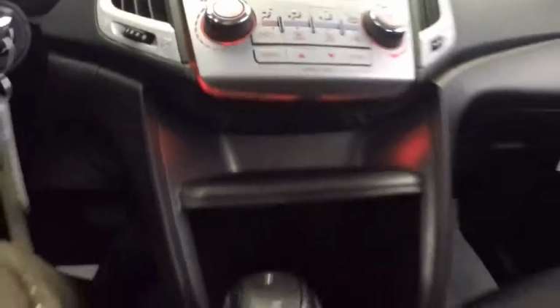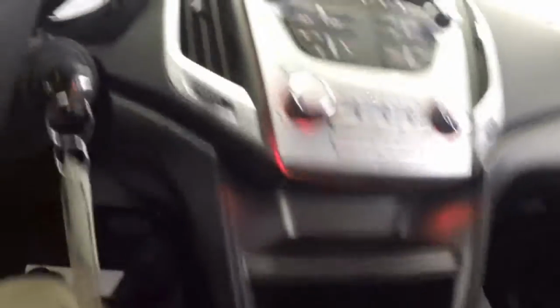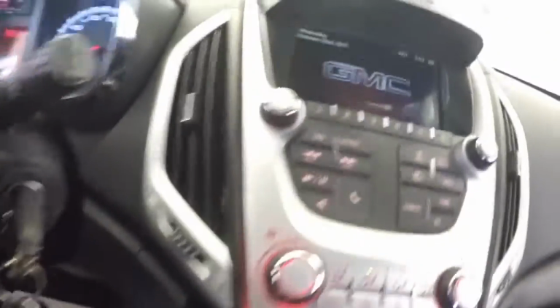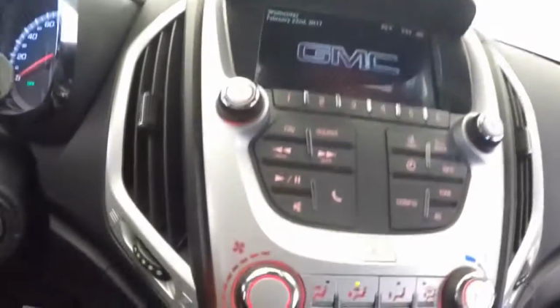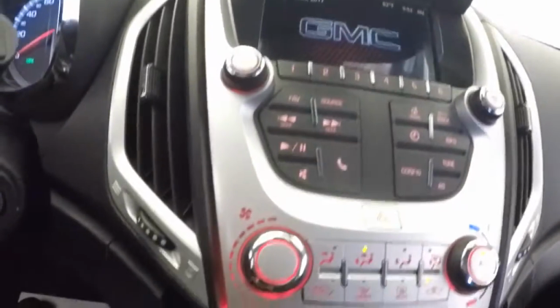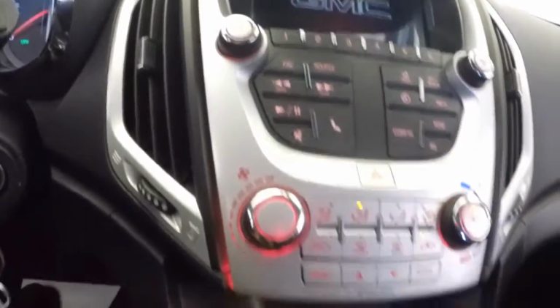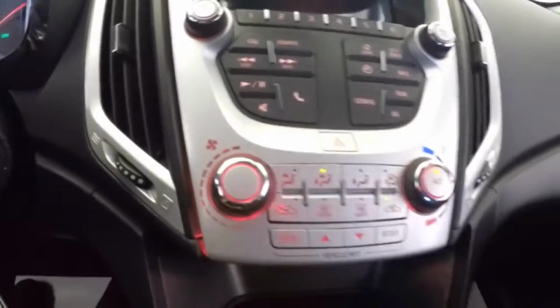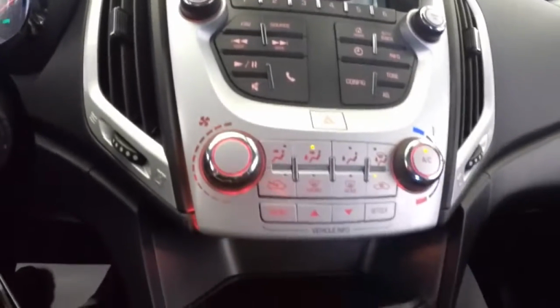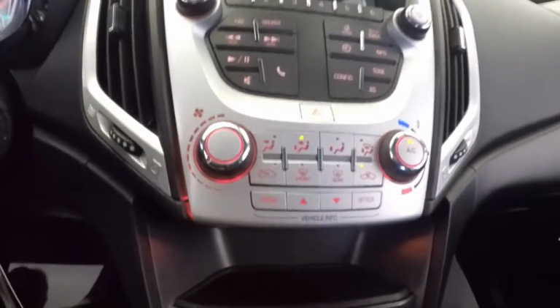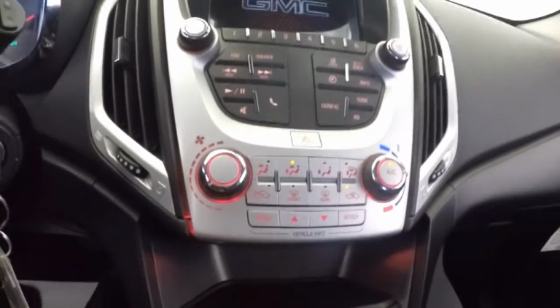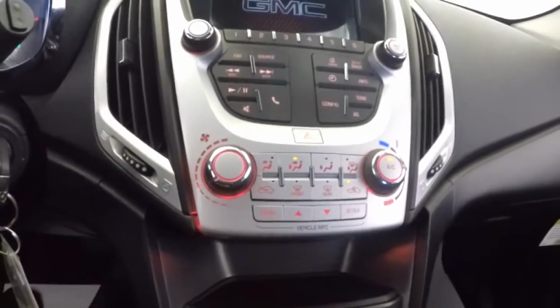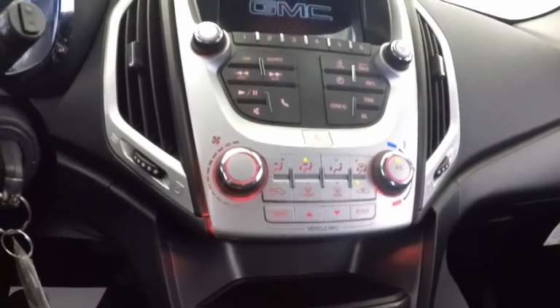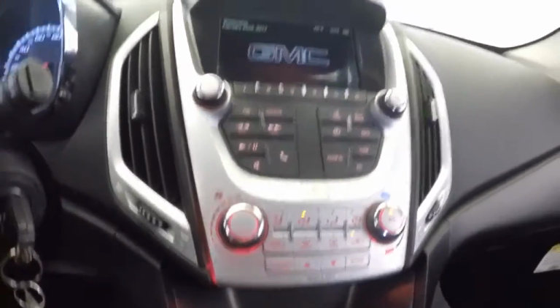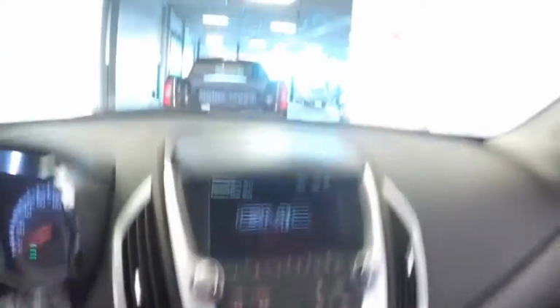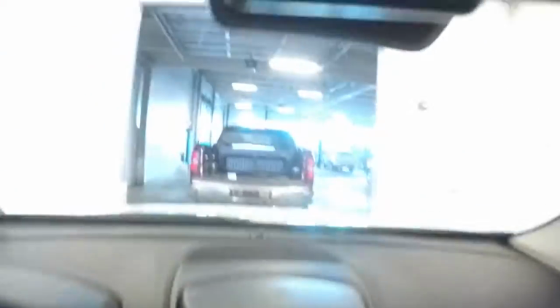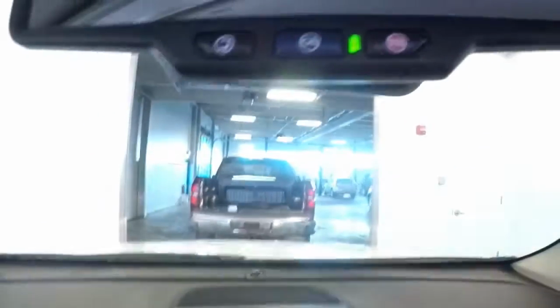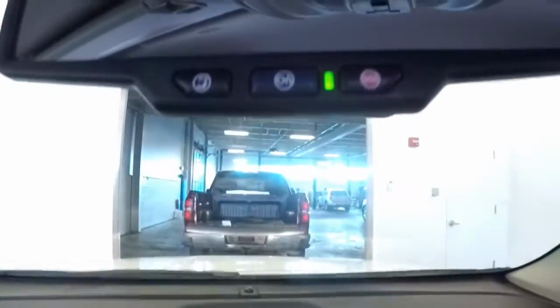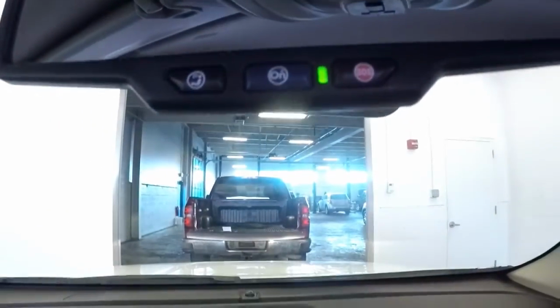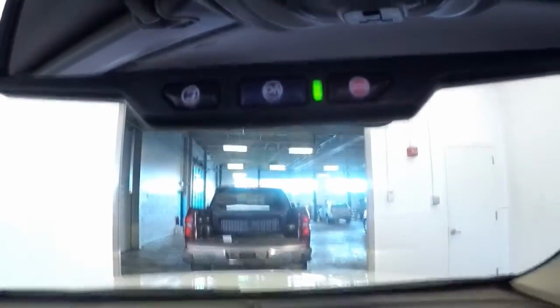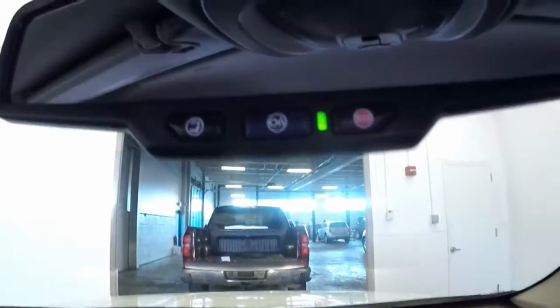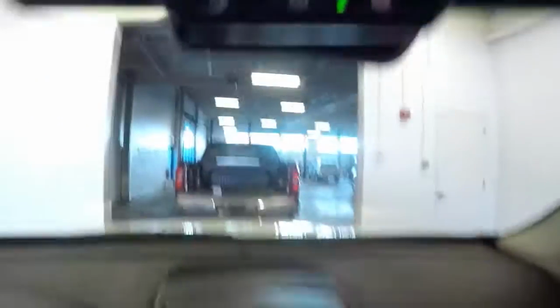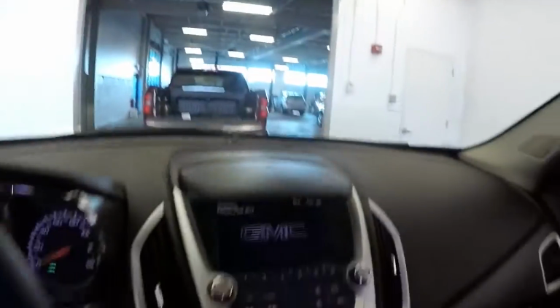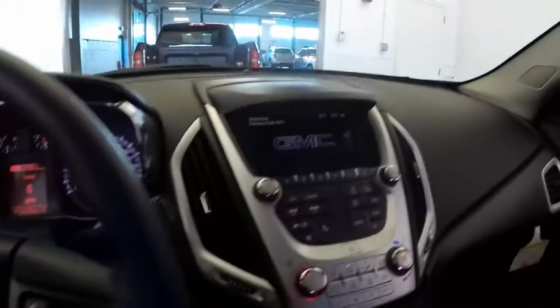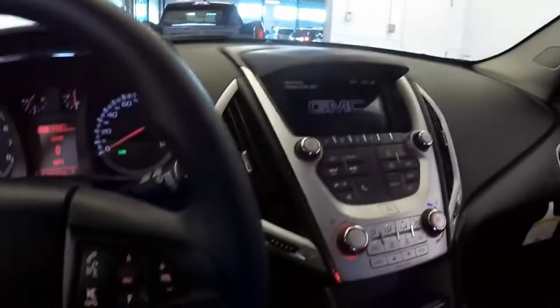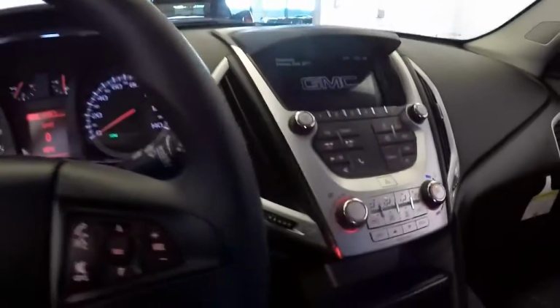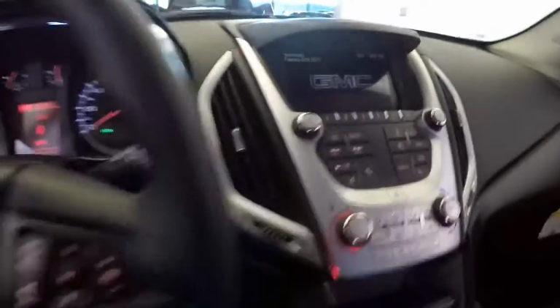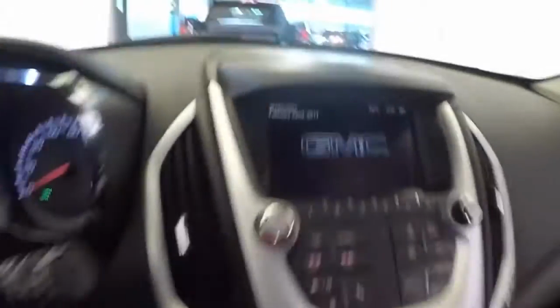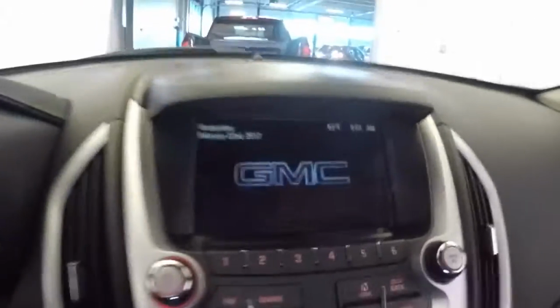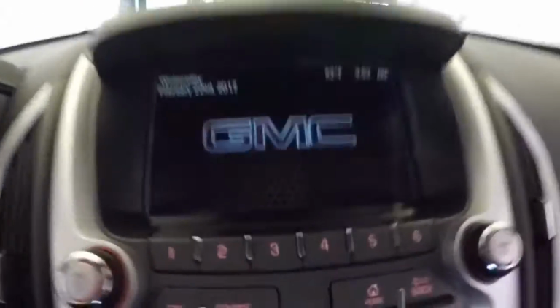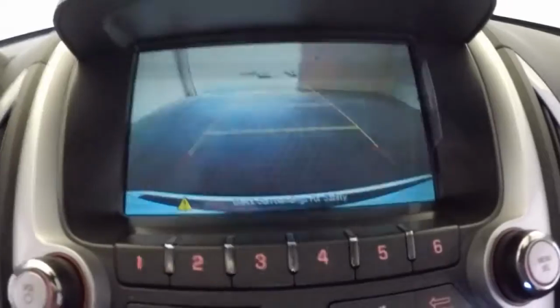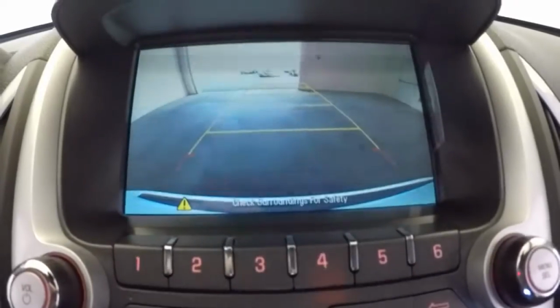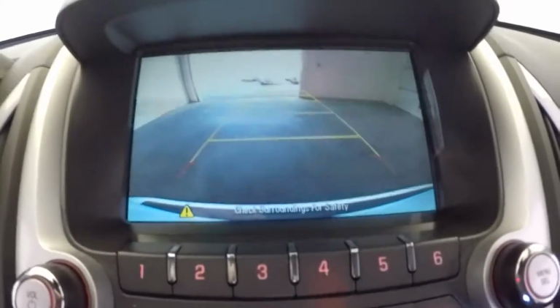CD — nope. Heat, air conditioning, OnStar available with a subscription, rear parking camera assist.